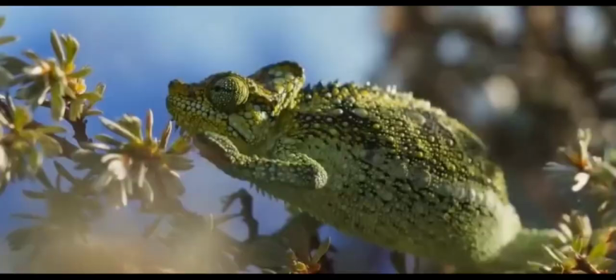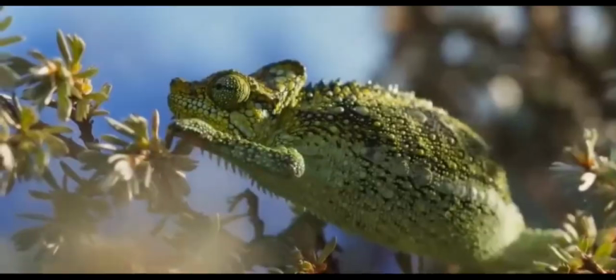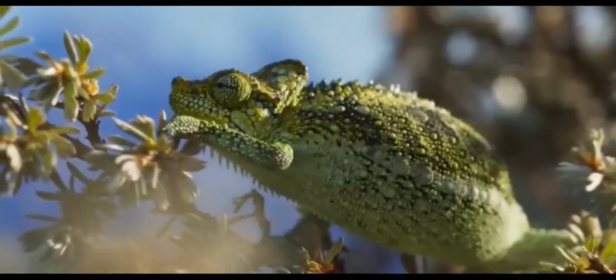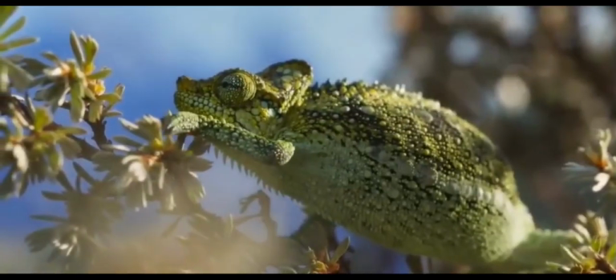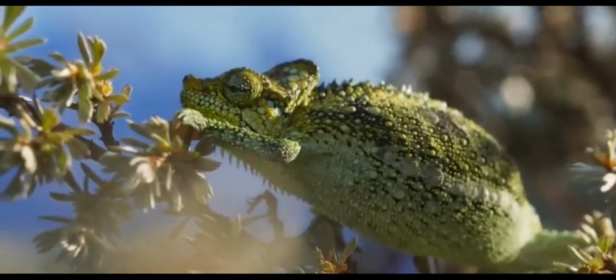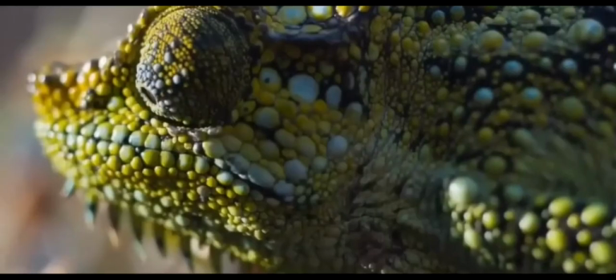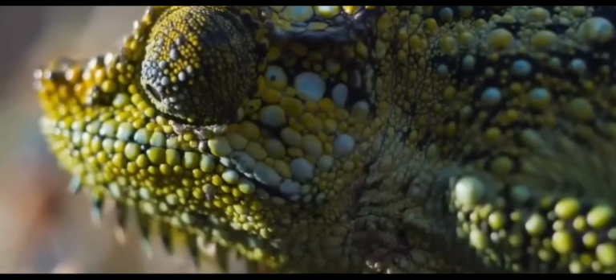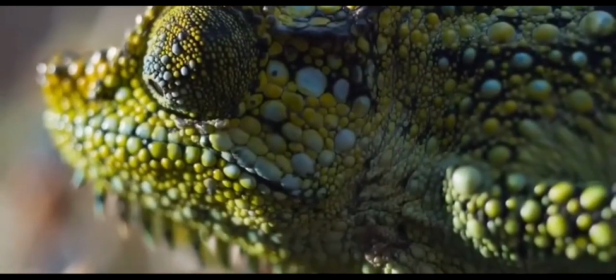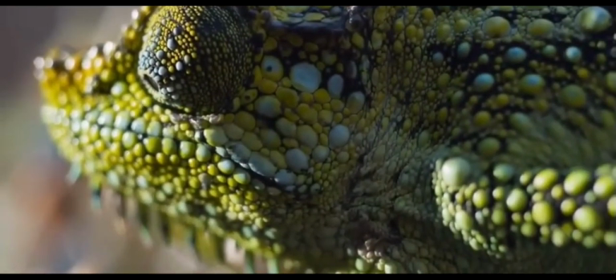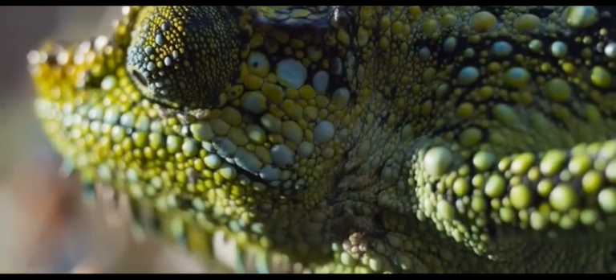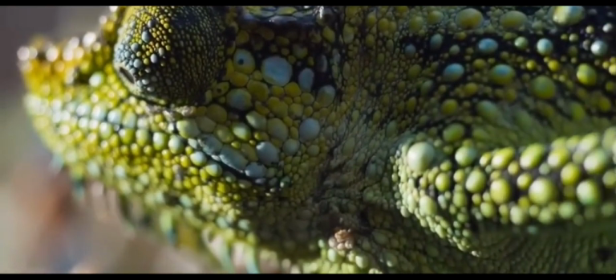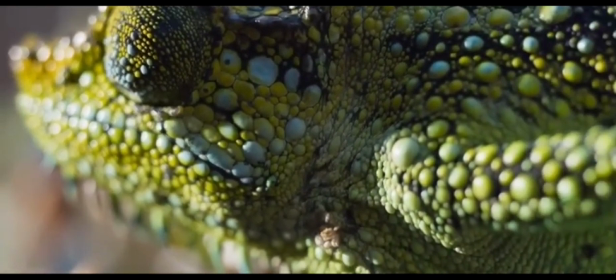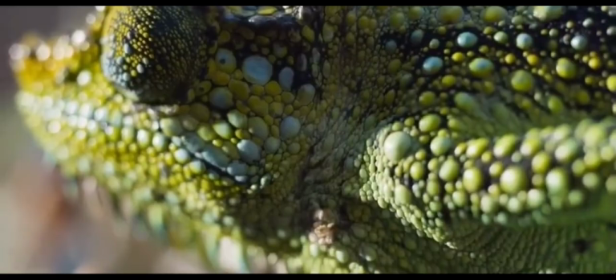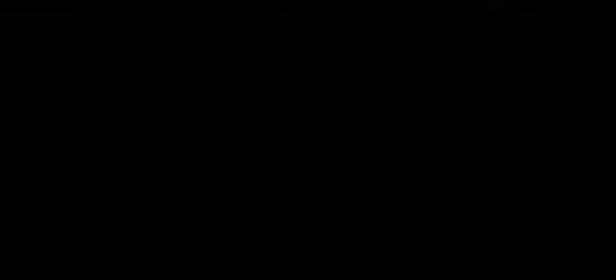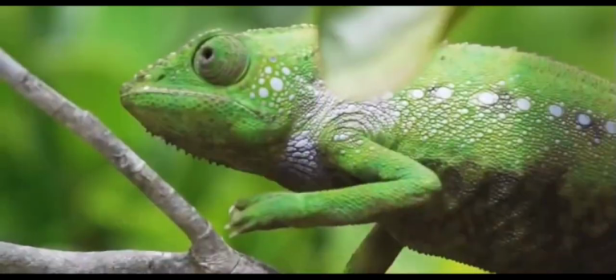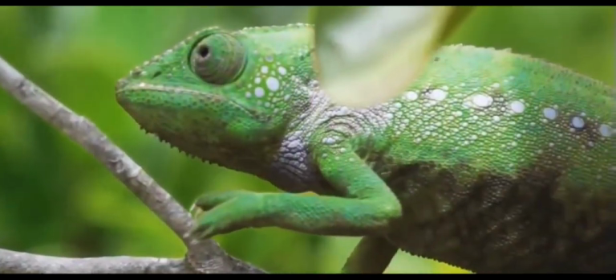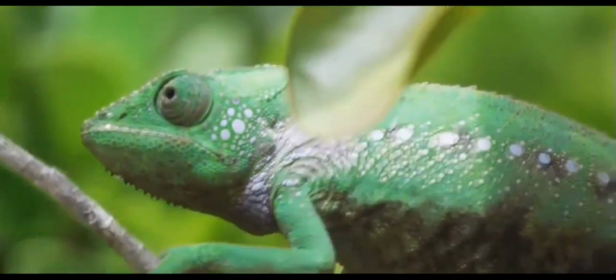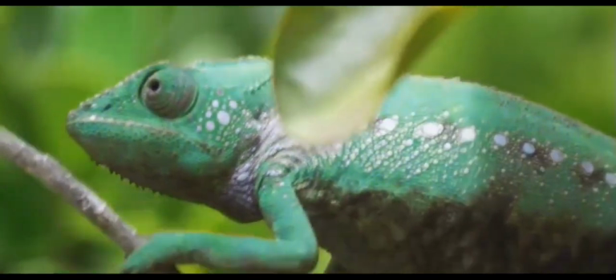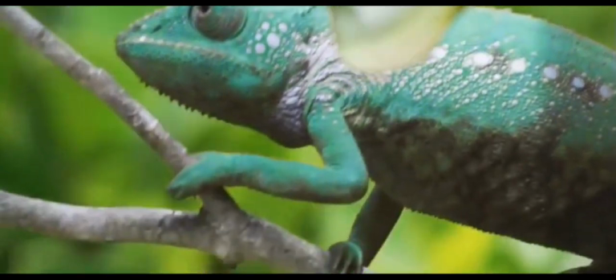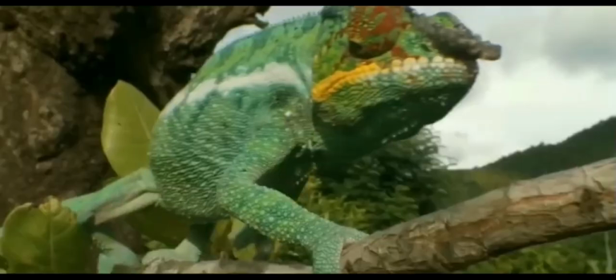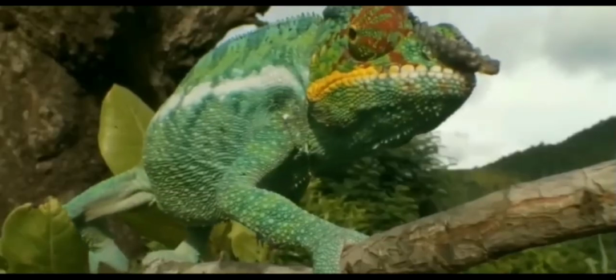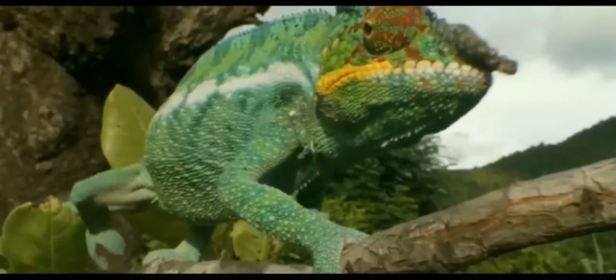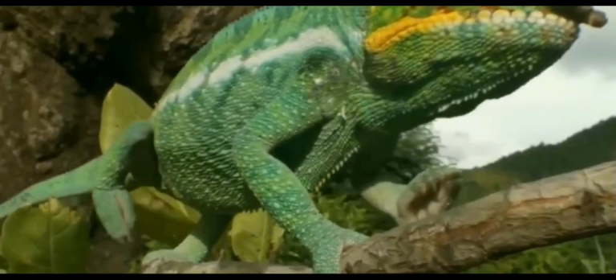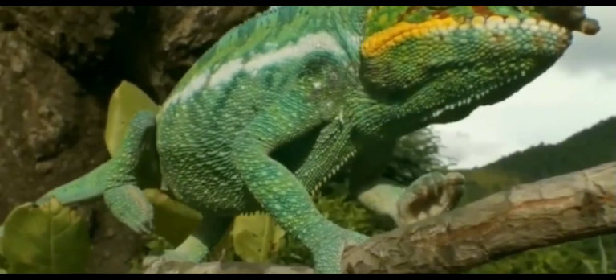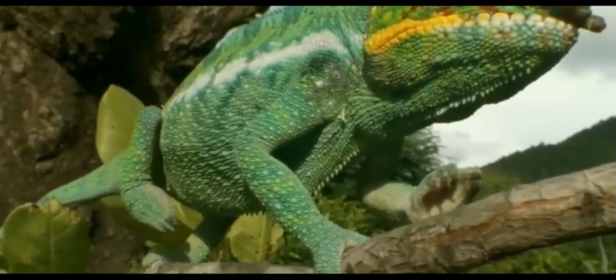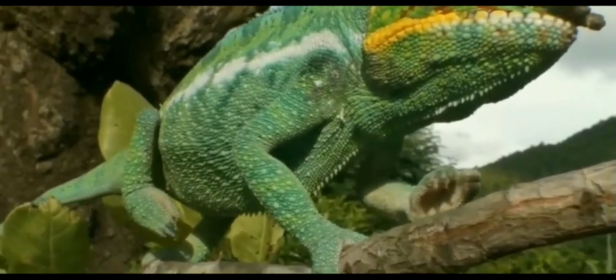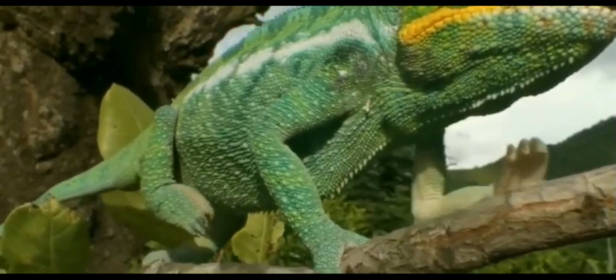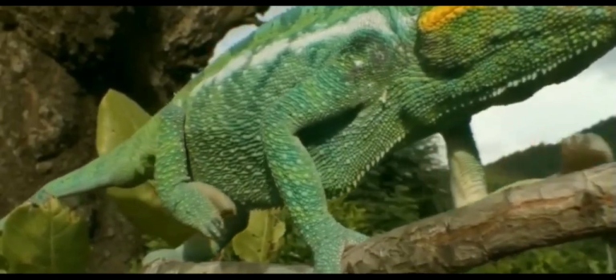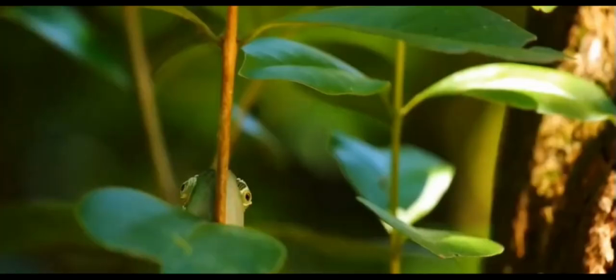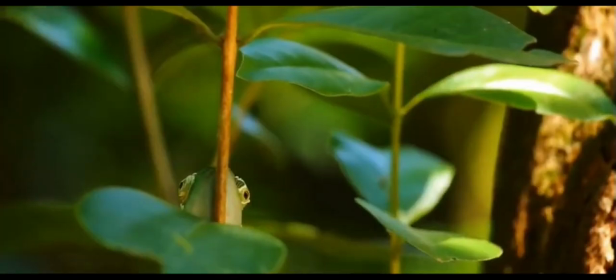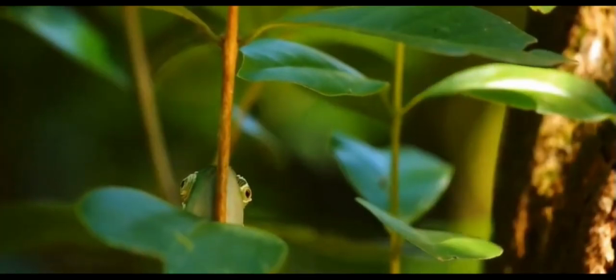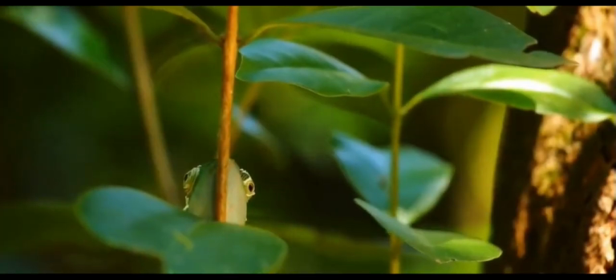Meet the chameleon, a master of disguise. These little buddies change color to blend in with their surroundings, helping them hide from predators and sneak up on their prey. It's like they have their own built-in superhero camouflage.